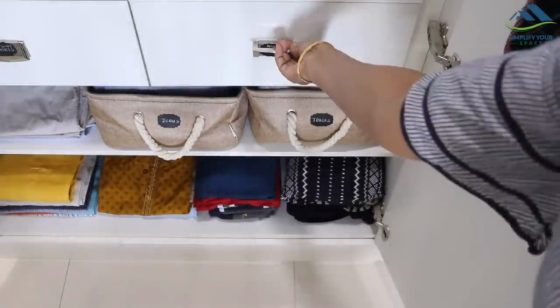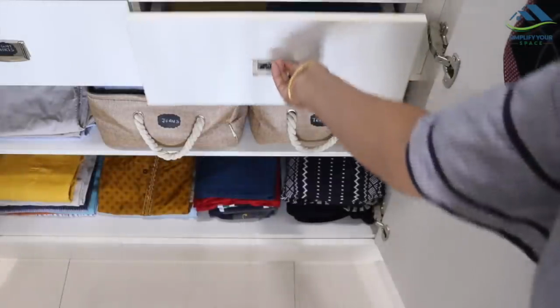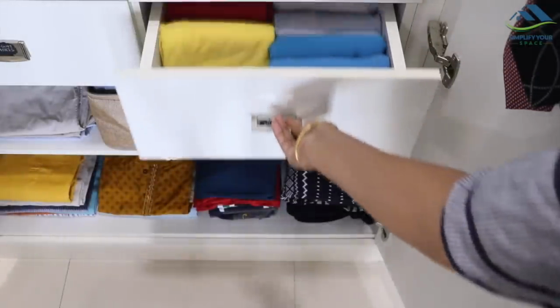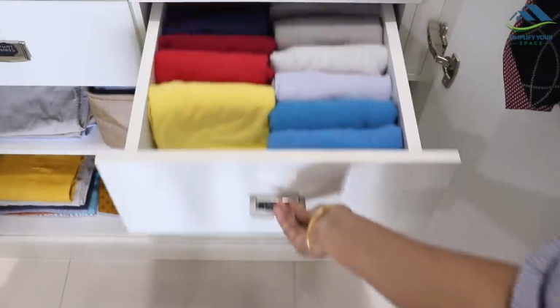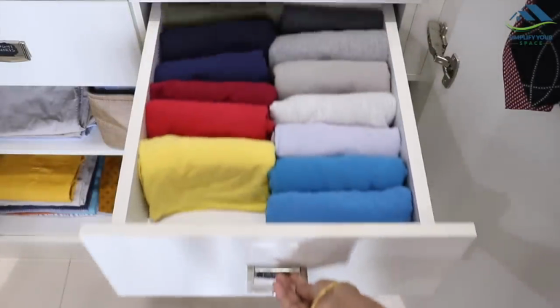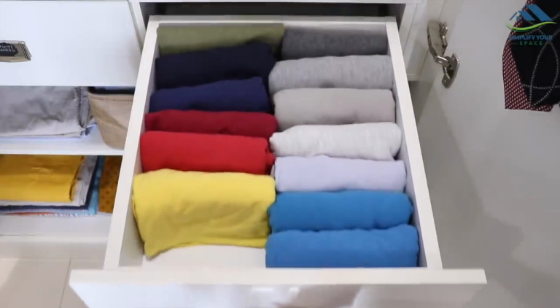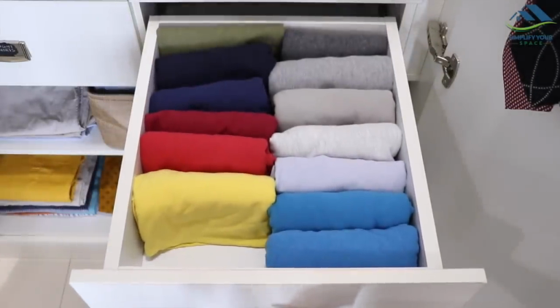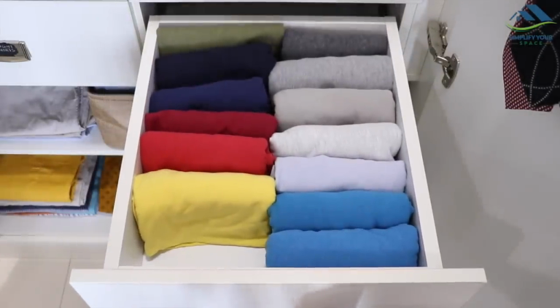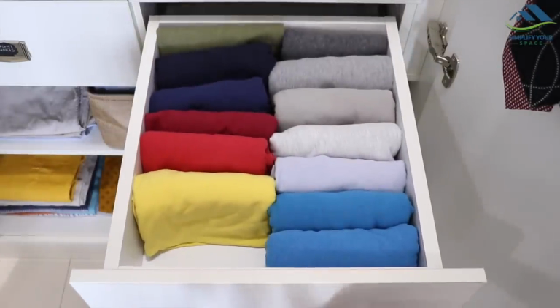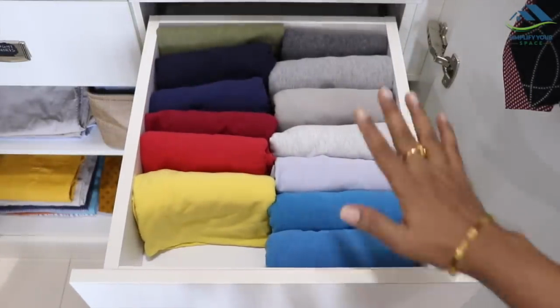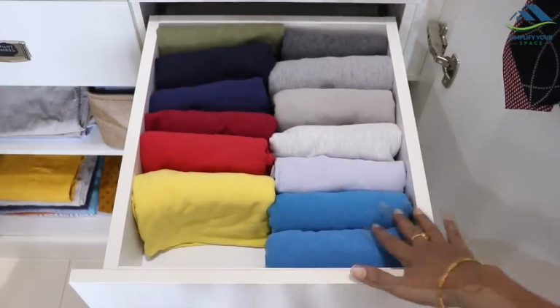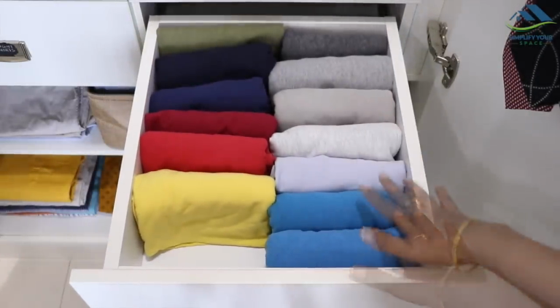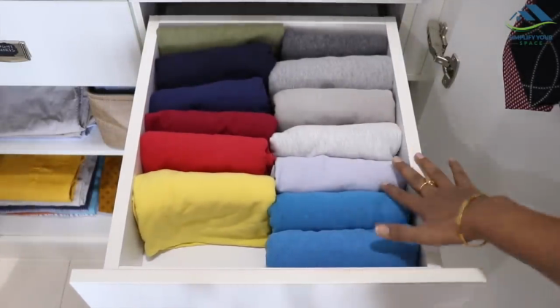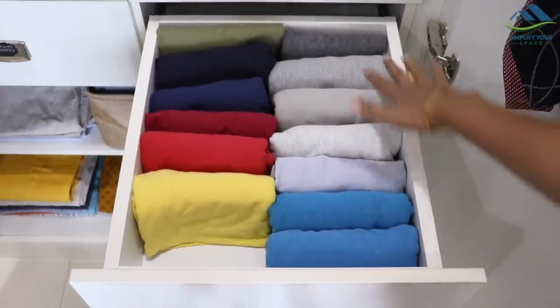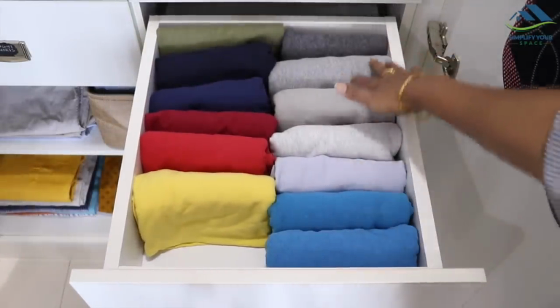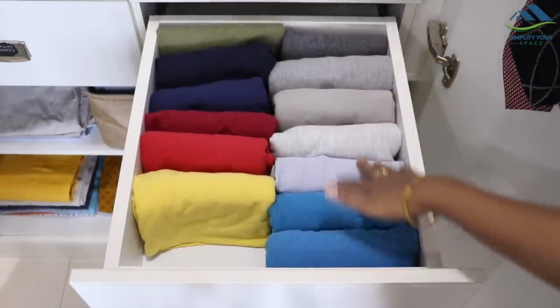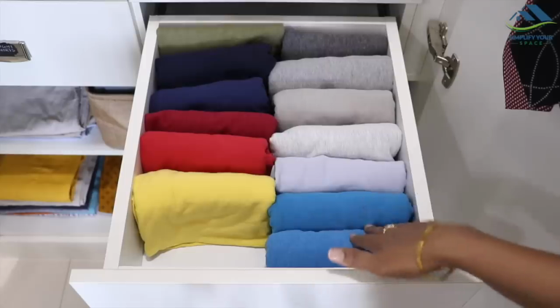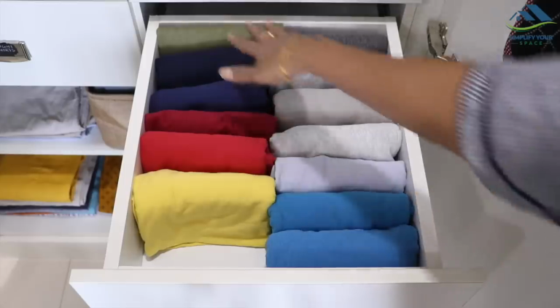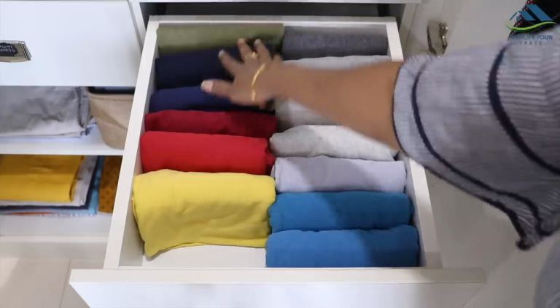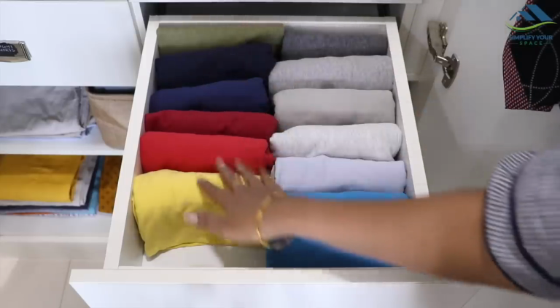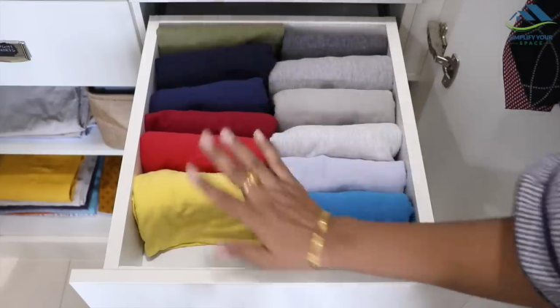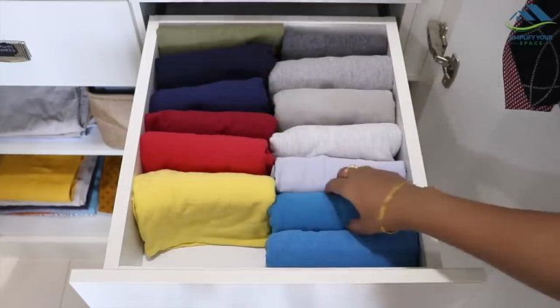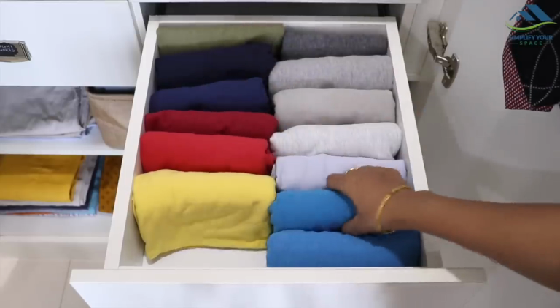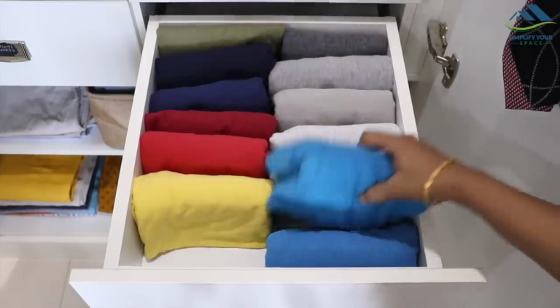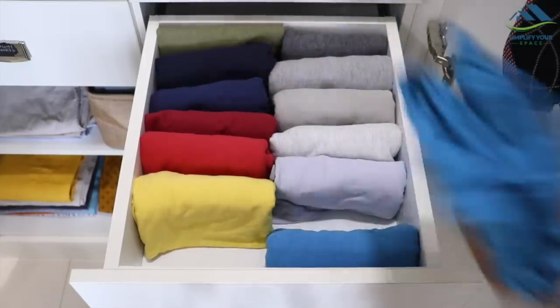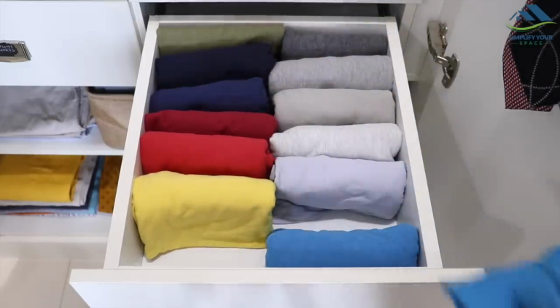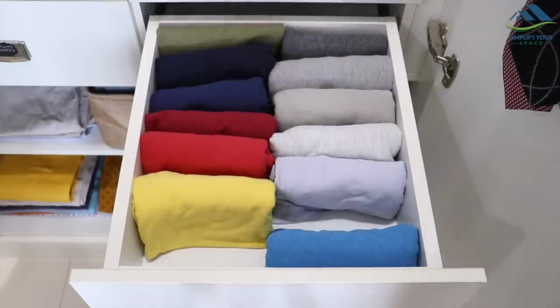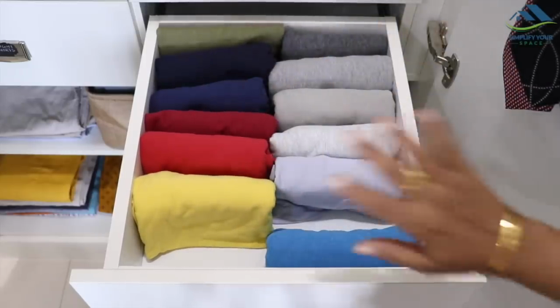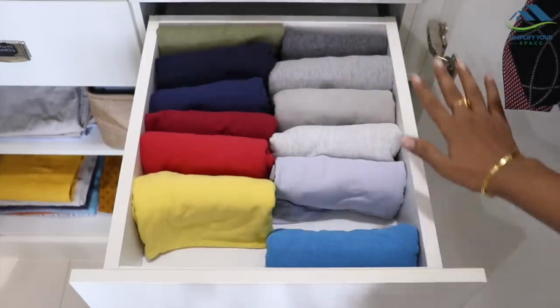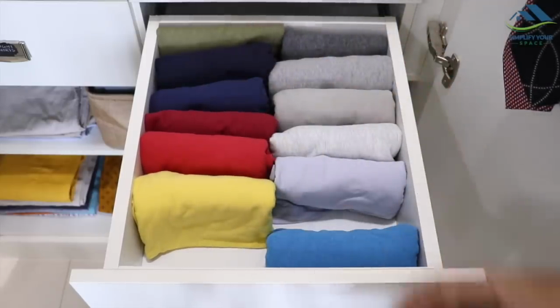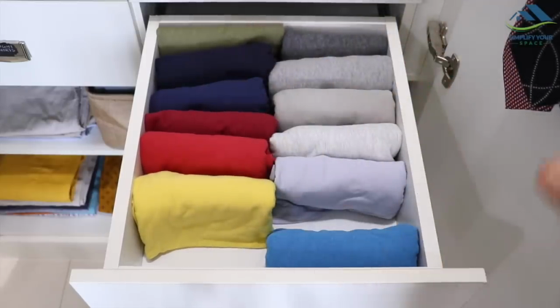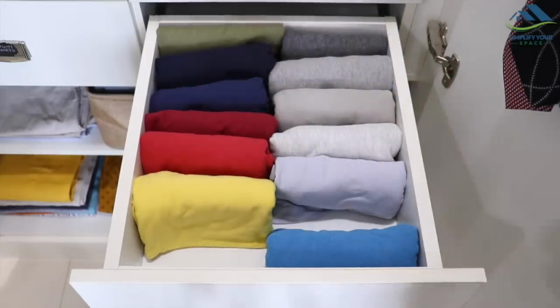The bottom right drawer is used for his night t-shirts which are kept in a file system. This way, not only does the drawer look organized but all the t-shirts are visibly seen and can be accessed easily without disturbing other clothes.